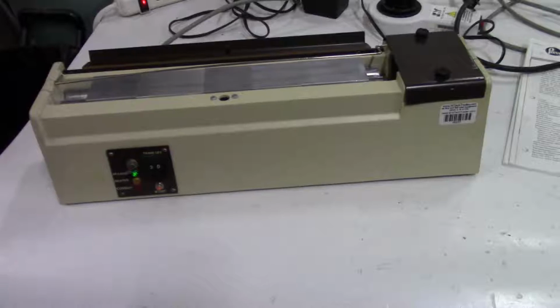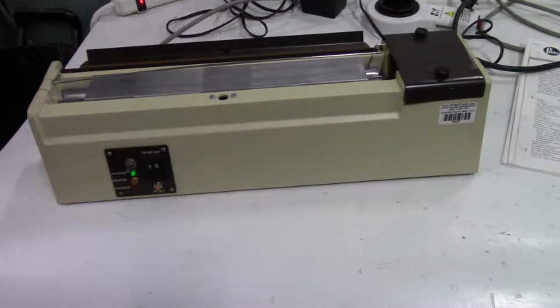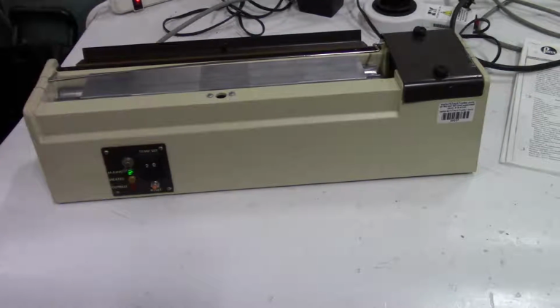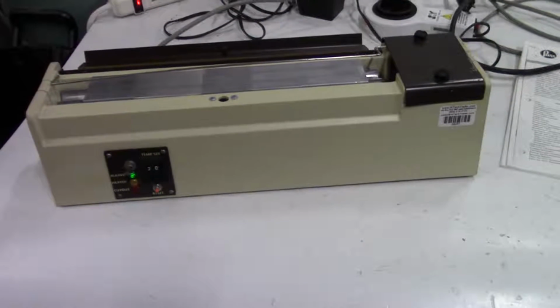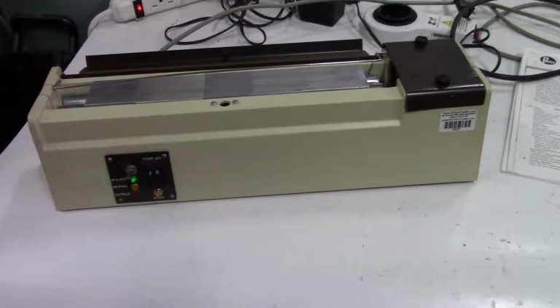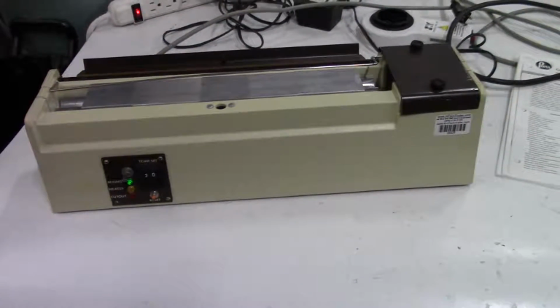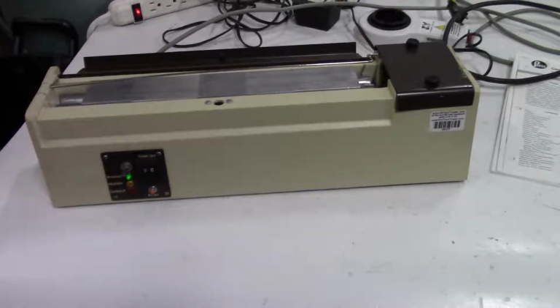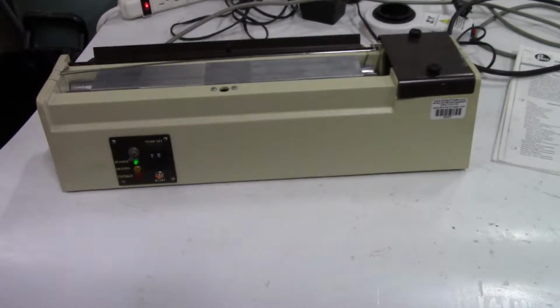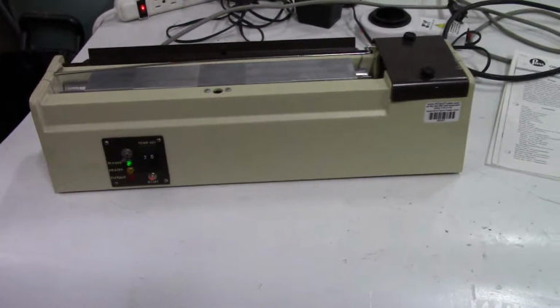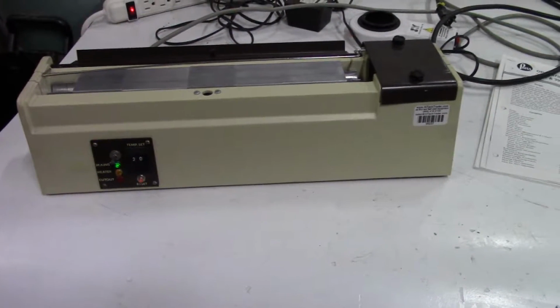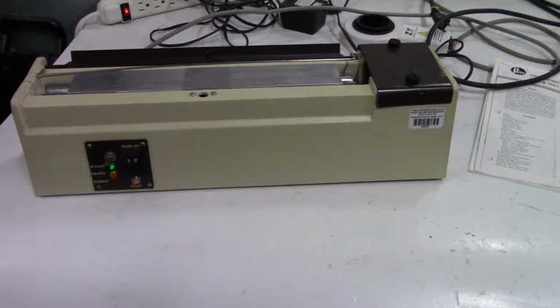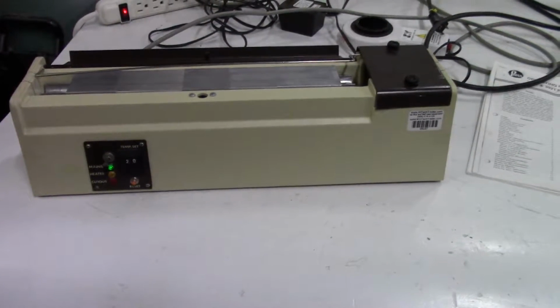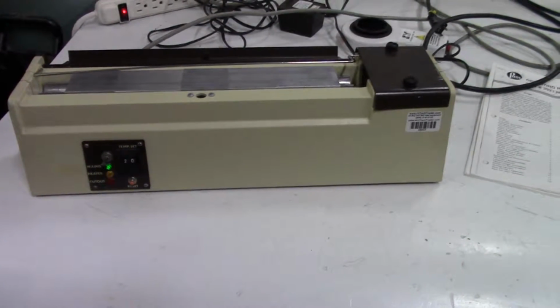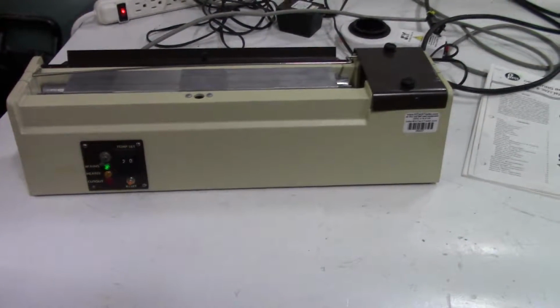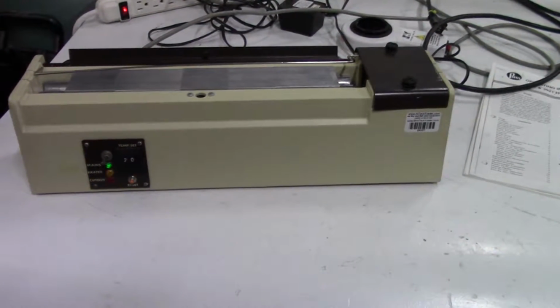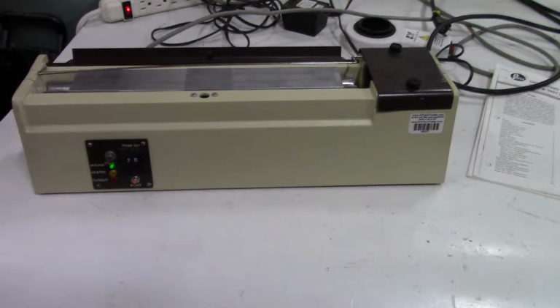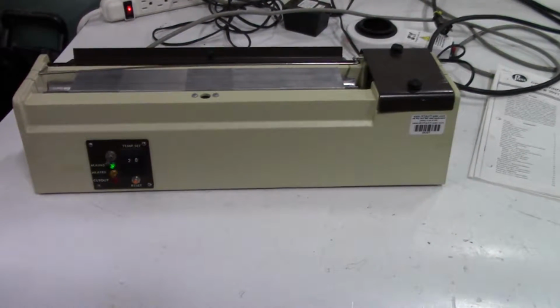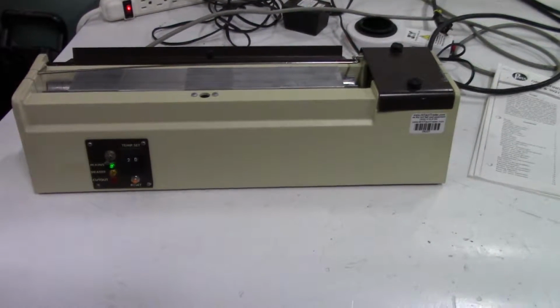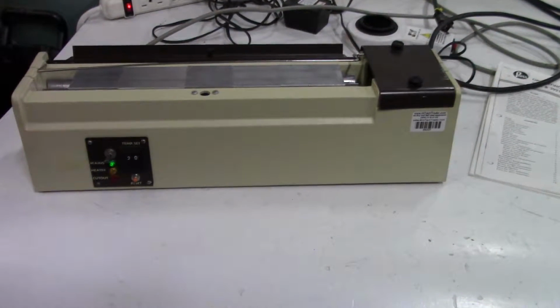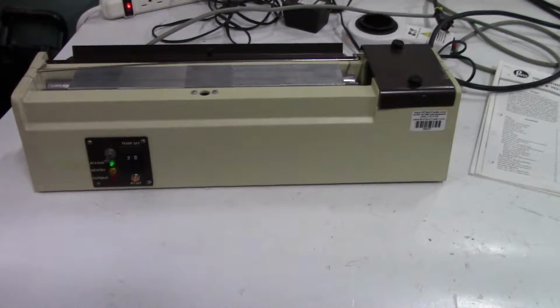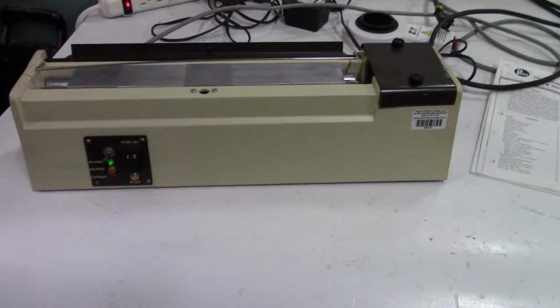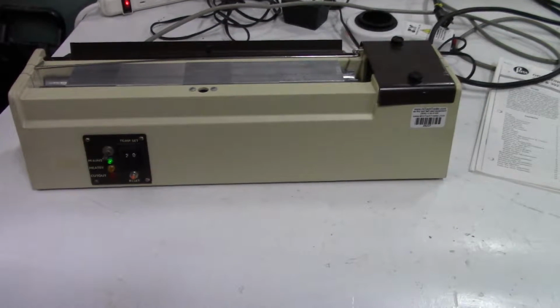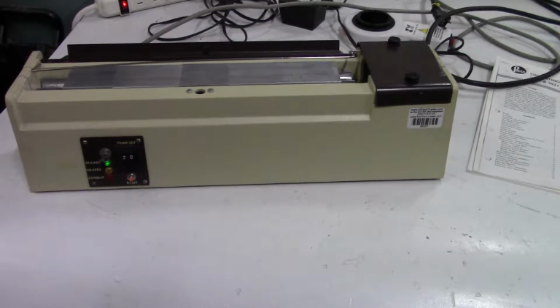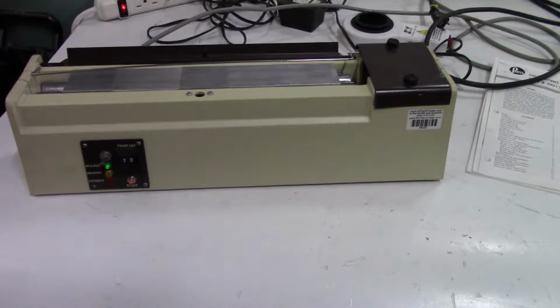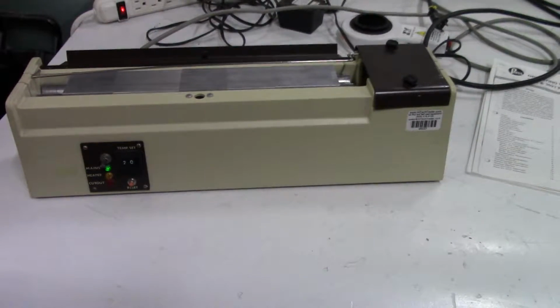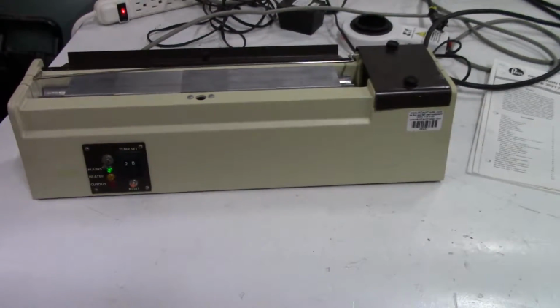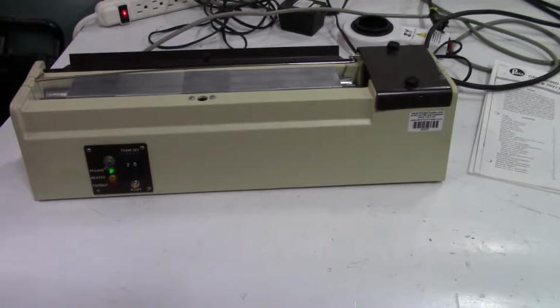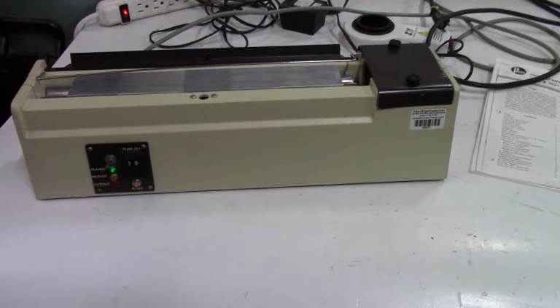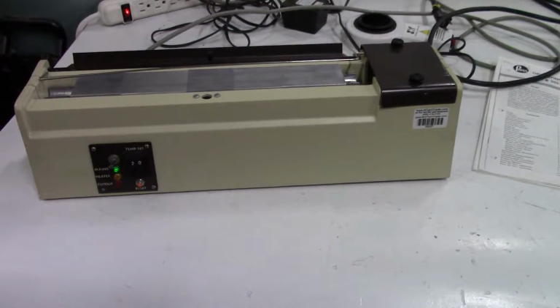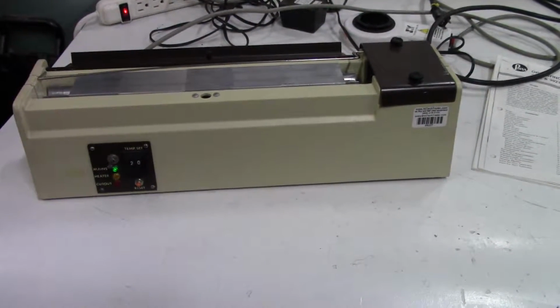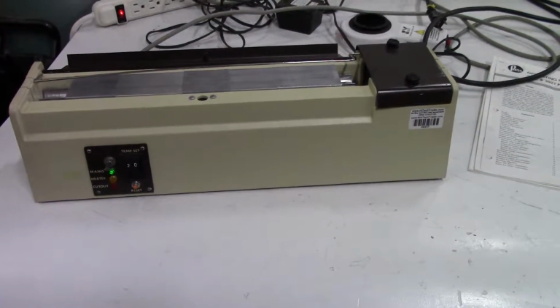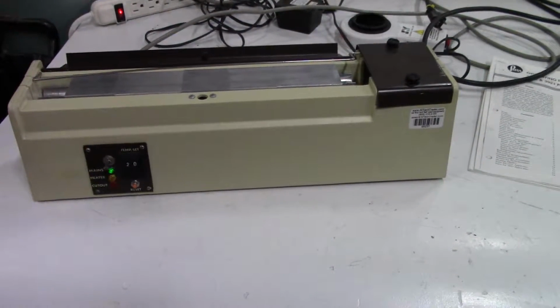Hi, this is Michael from Hi-Tech Trader. Today we're looking at a Jones Chromatography column heater.